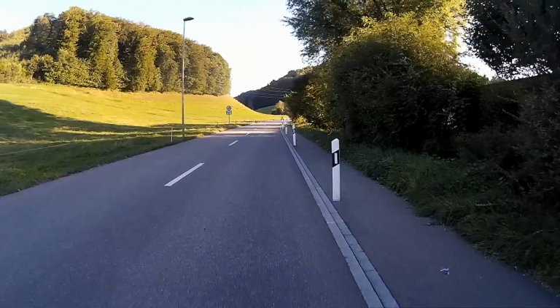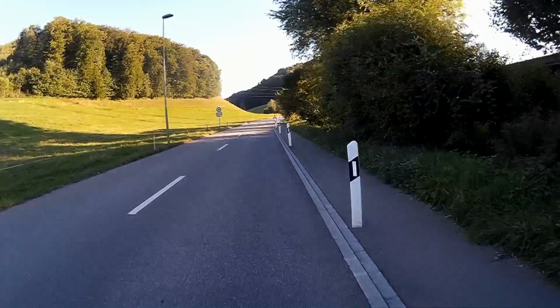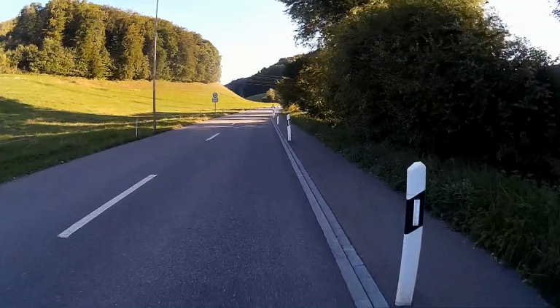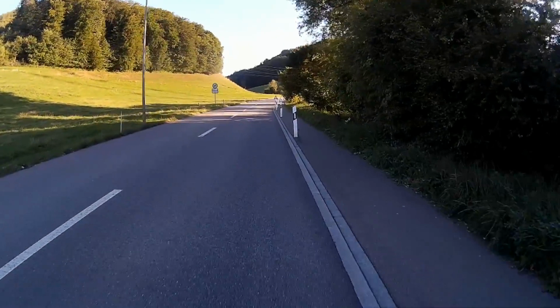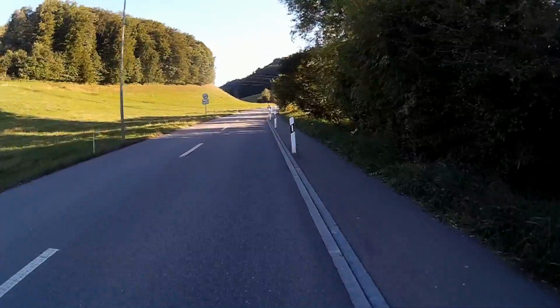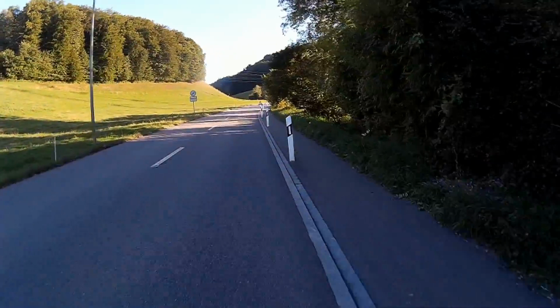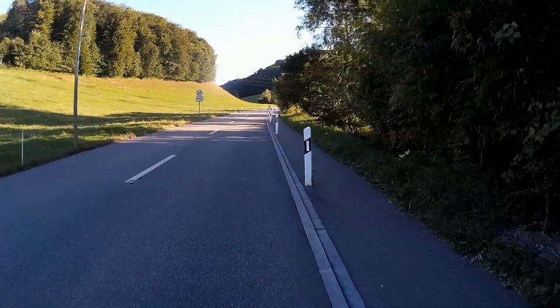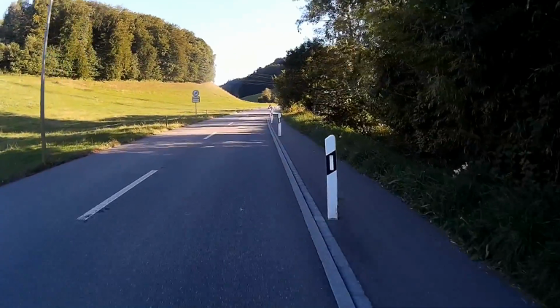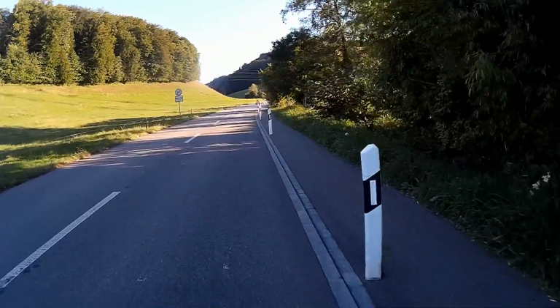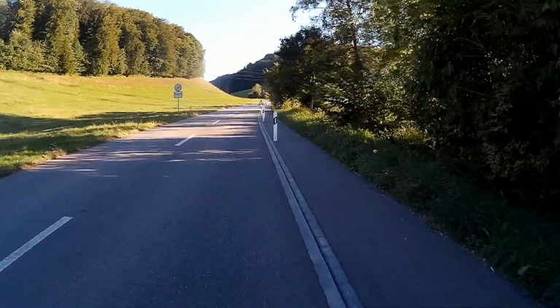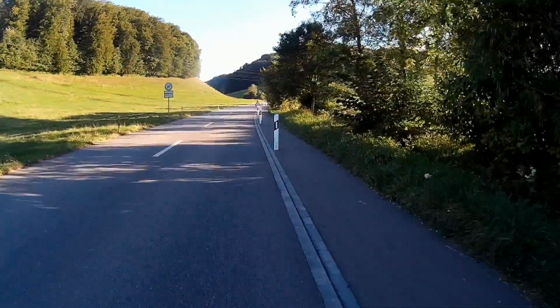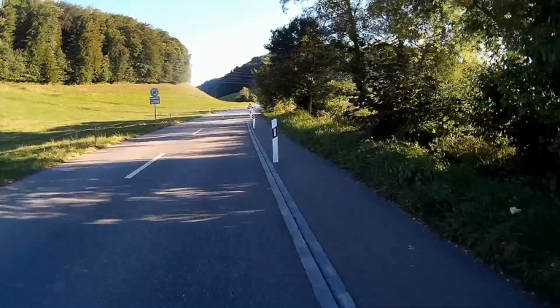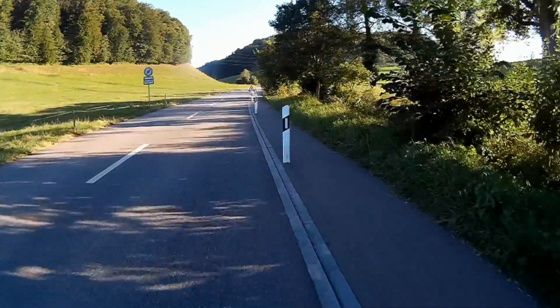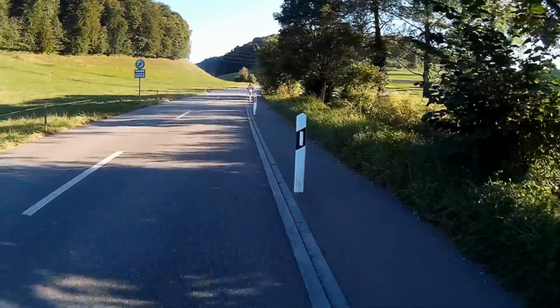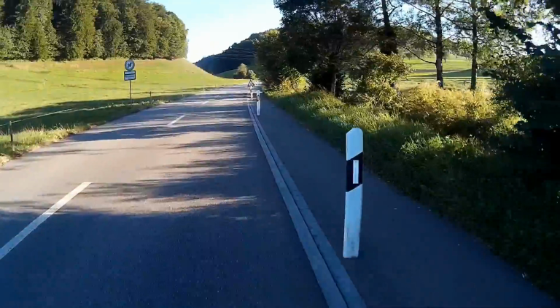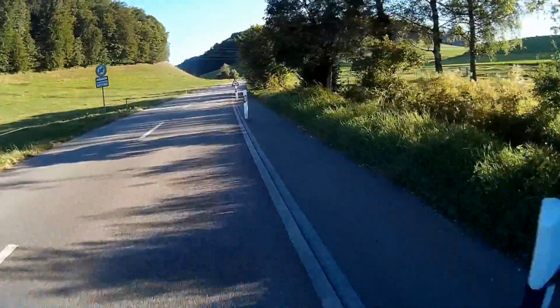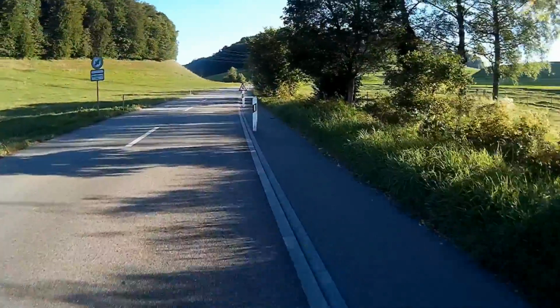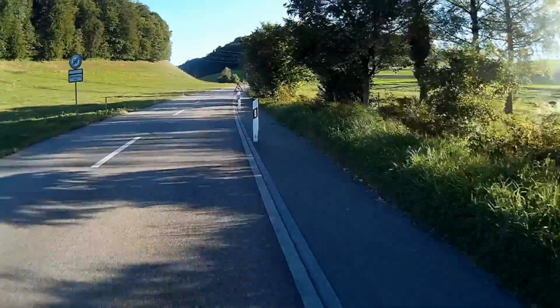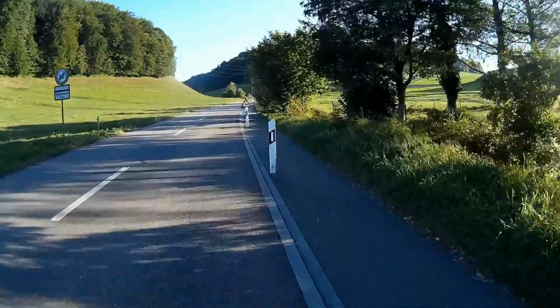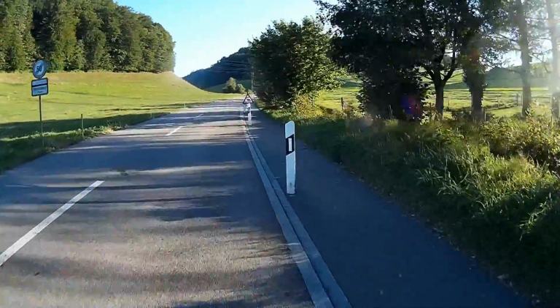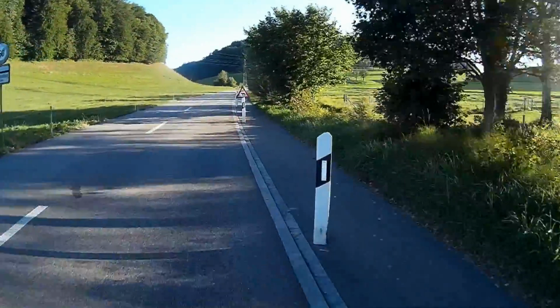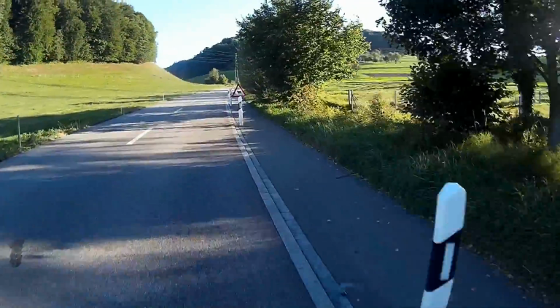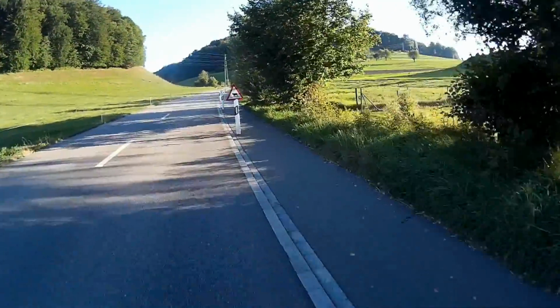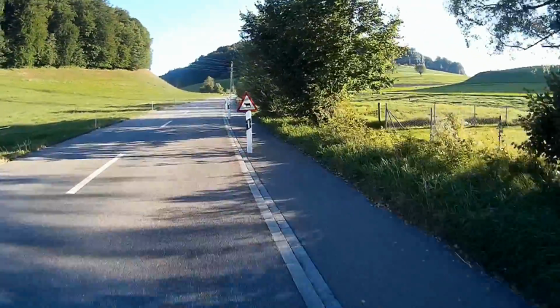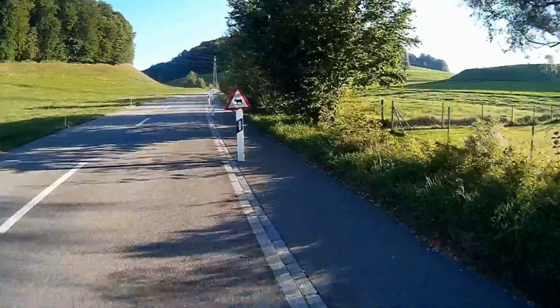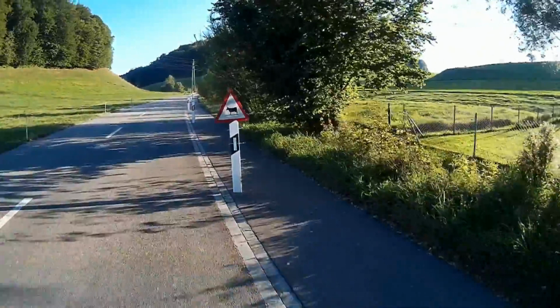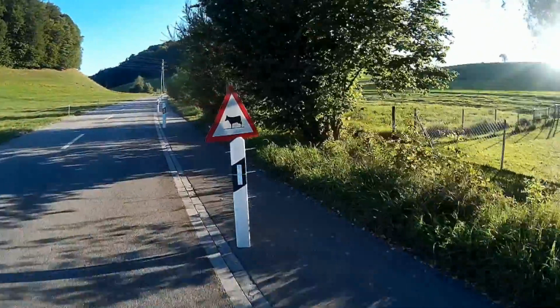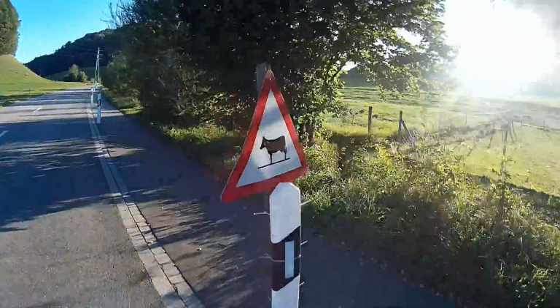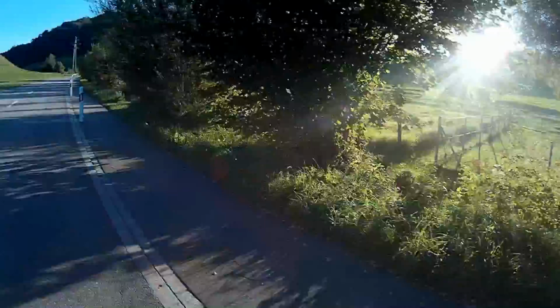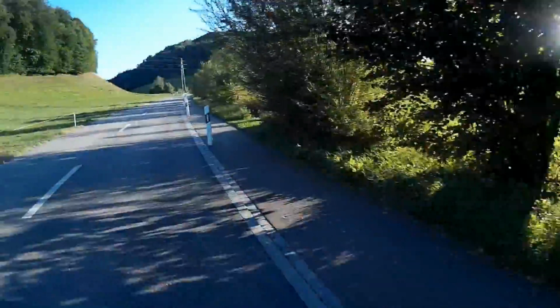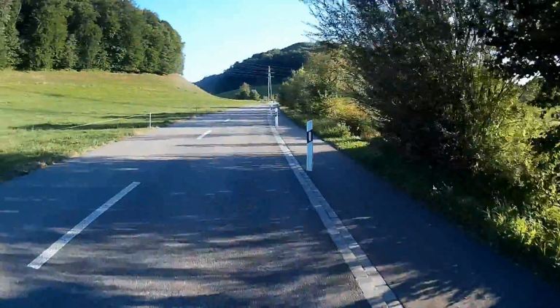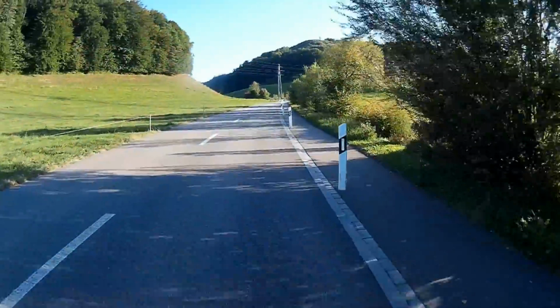Today, I was ready to do an extended test drive through the Swiss mountains with lots of steep slopes. The prototype worked fine, but as usual, I found some areas which have to be improved.